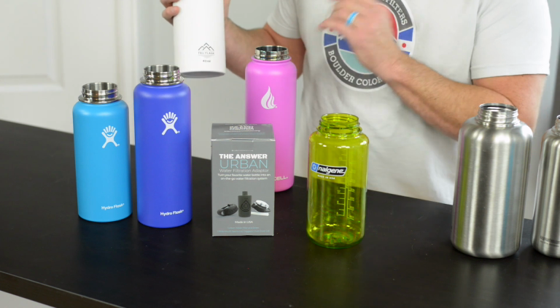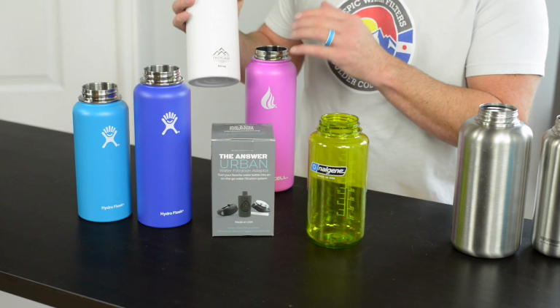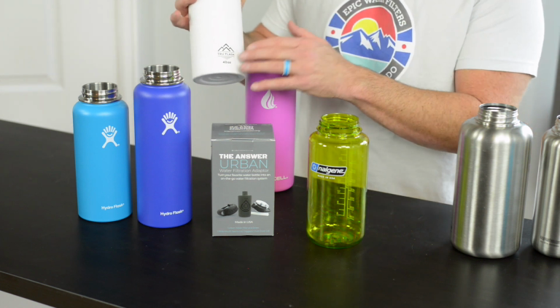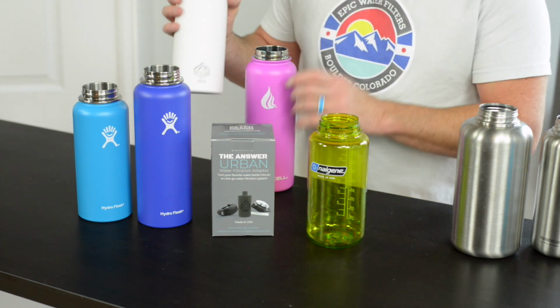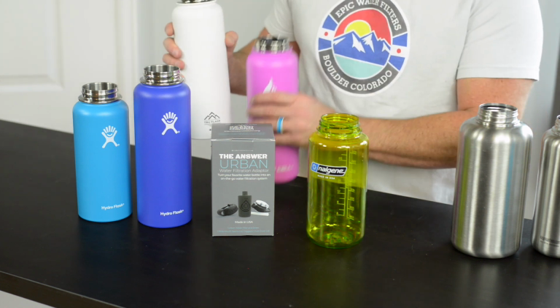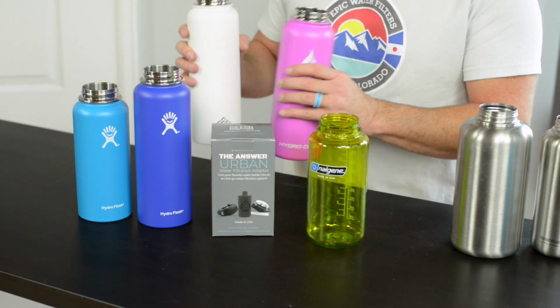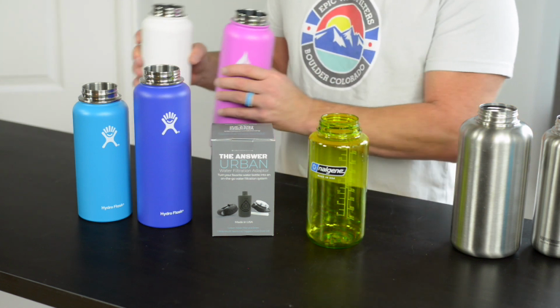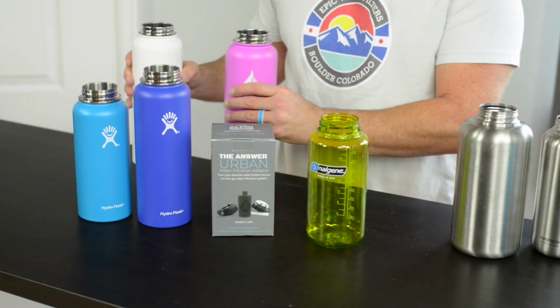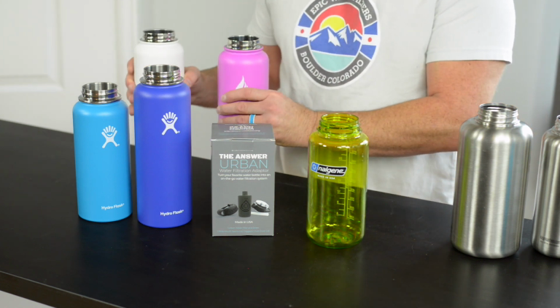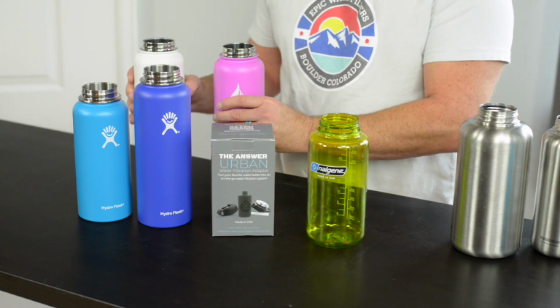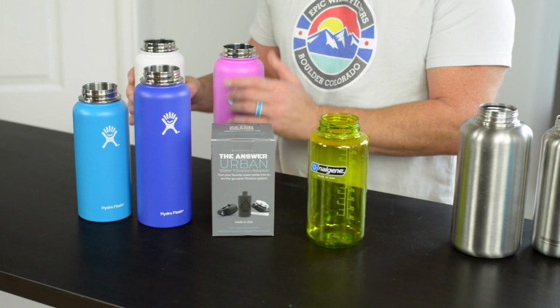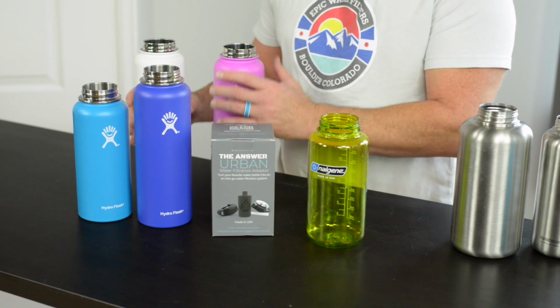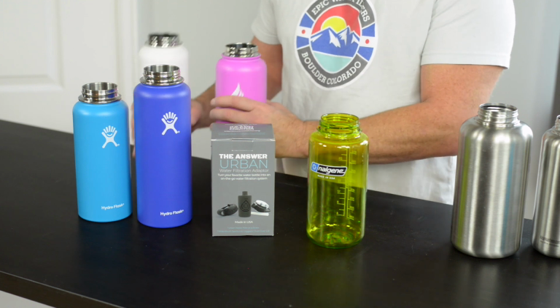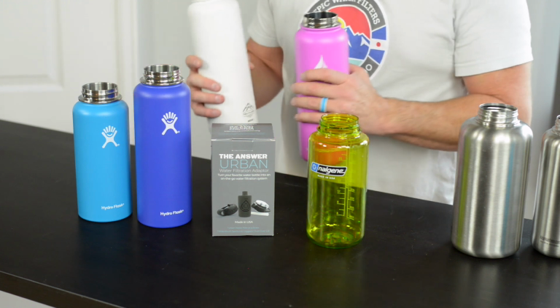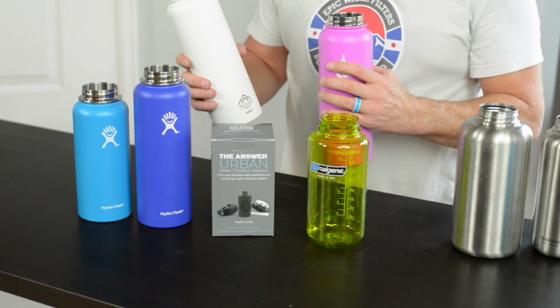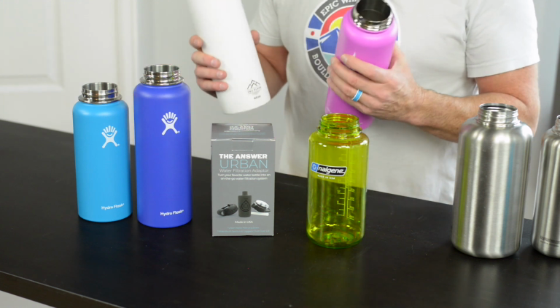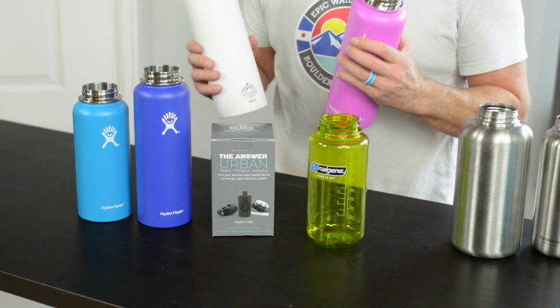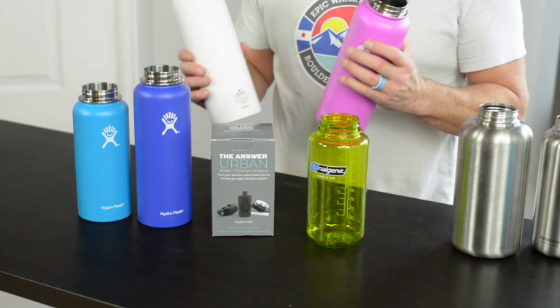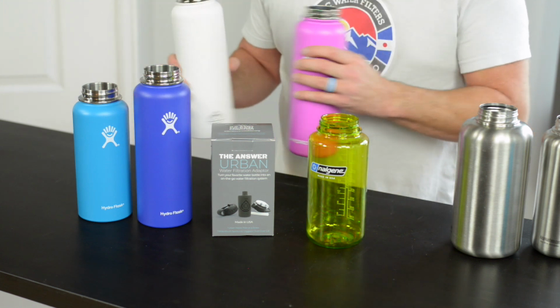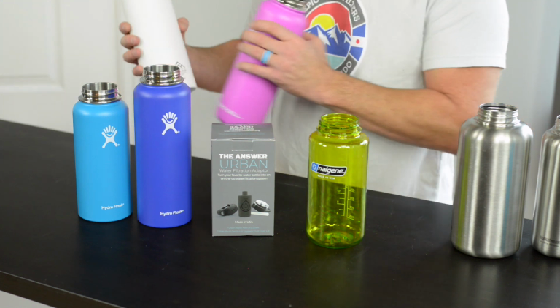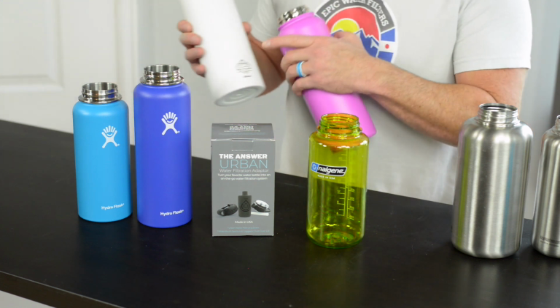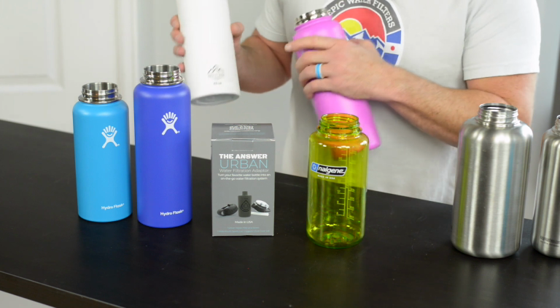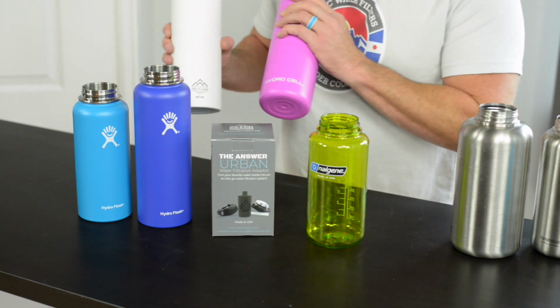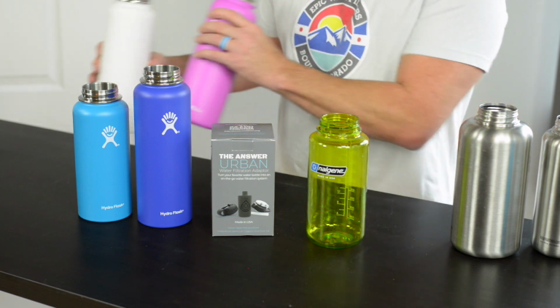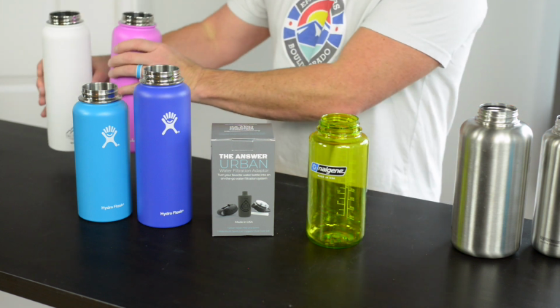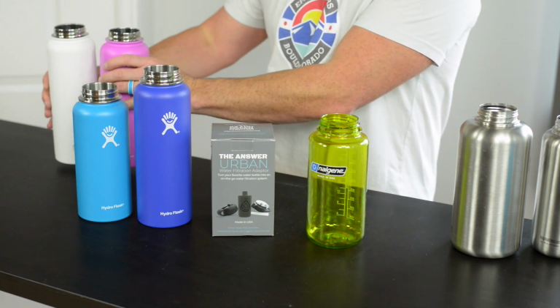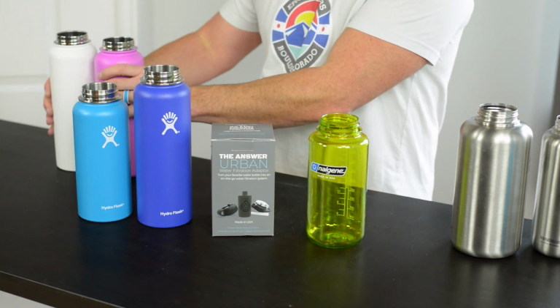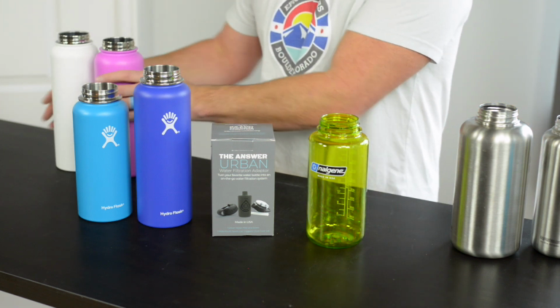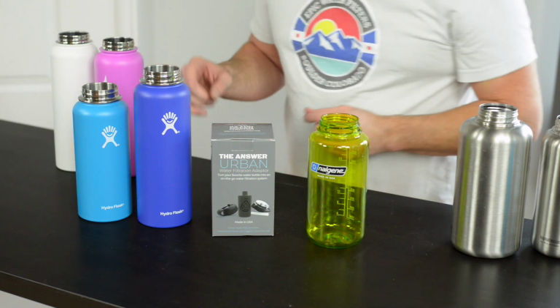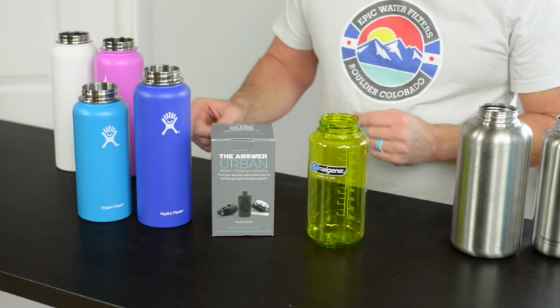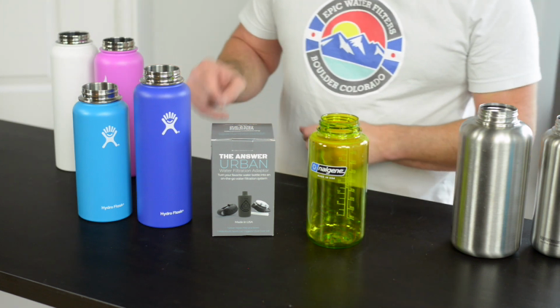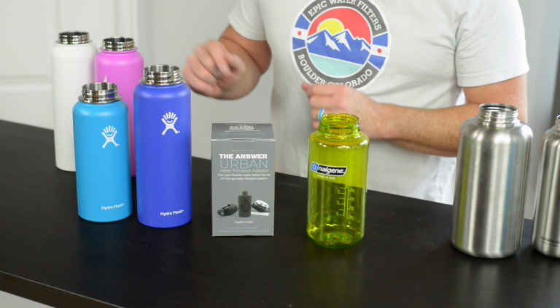Believe it or not, the True Flask system and the HydroCell have different heights than the Hydro Flask. So if you want your filter to fit exactly the way it's supposed to, you need to buy these individually from us in the right size, because we've laser measured the inside and they are different.